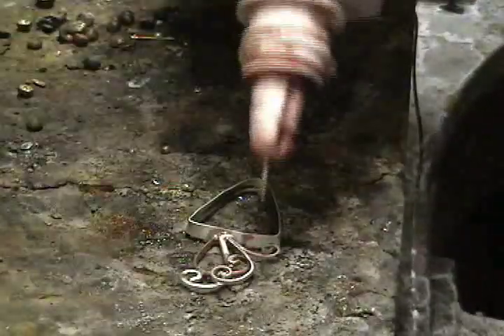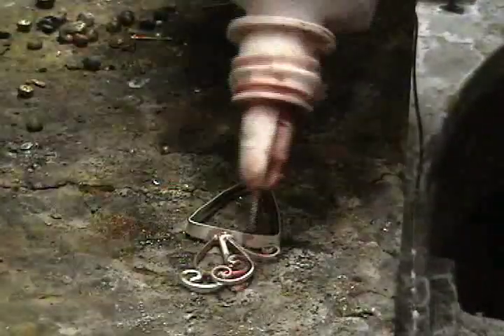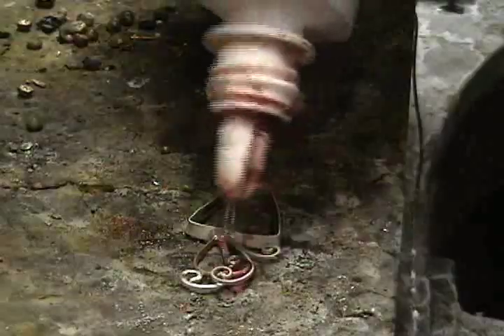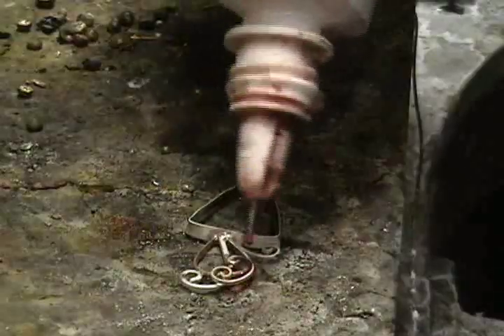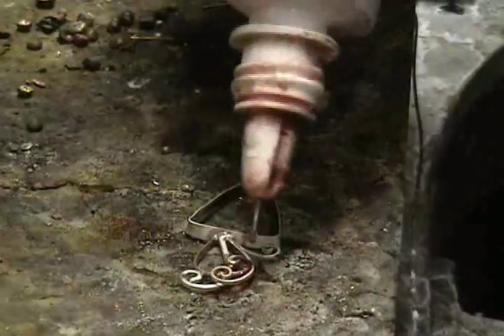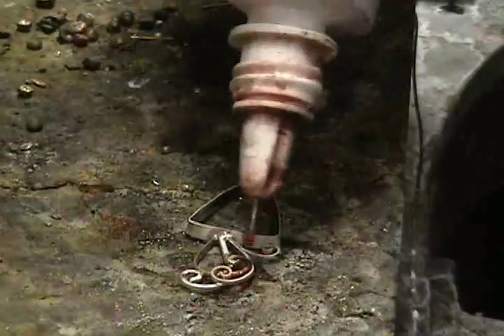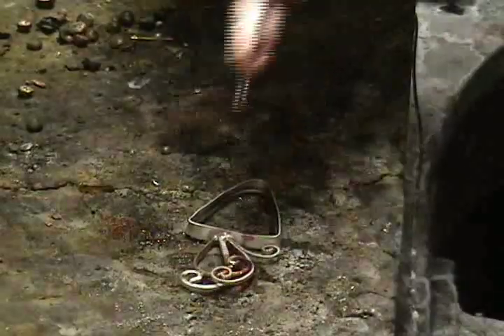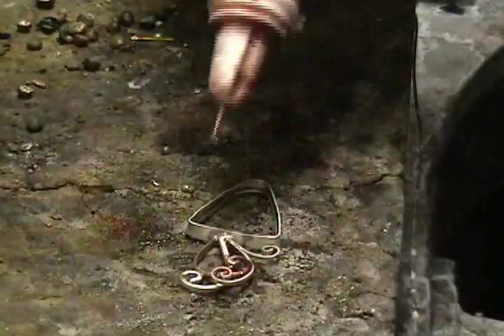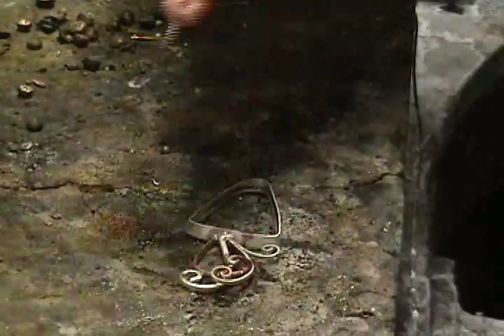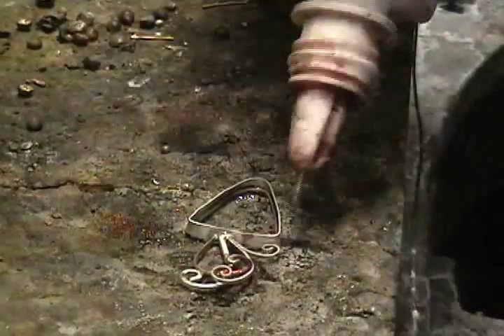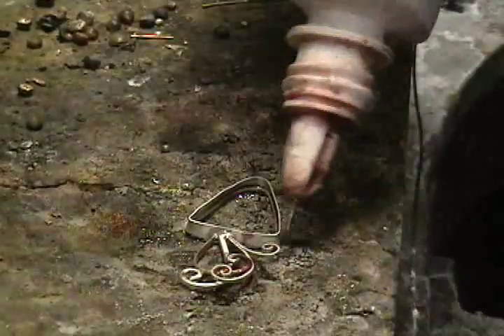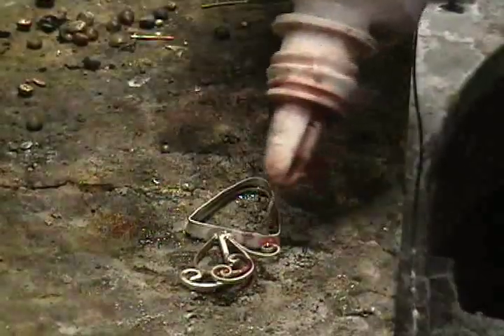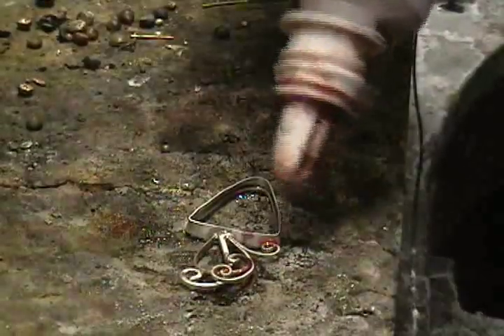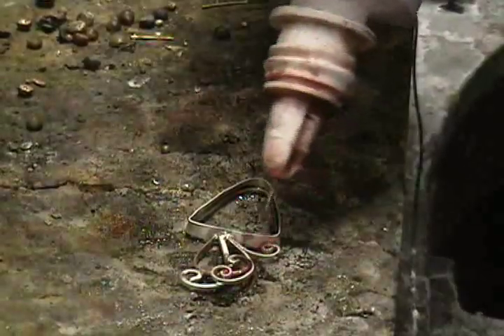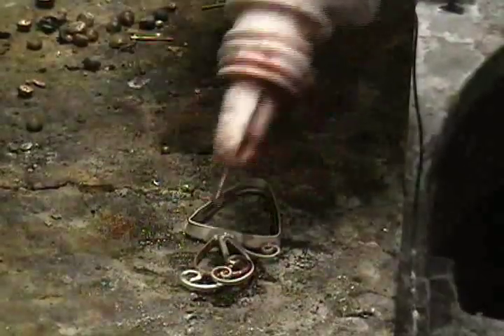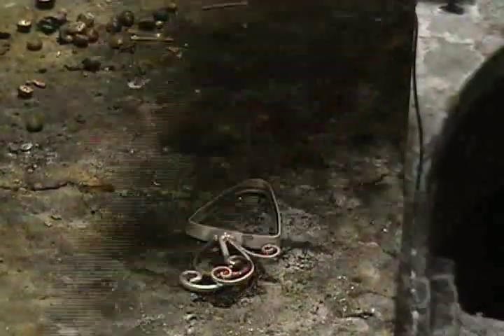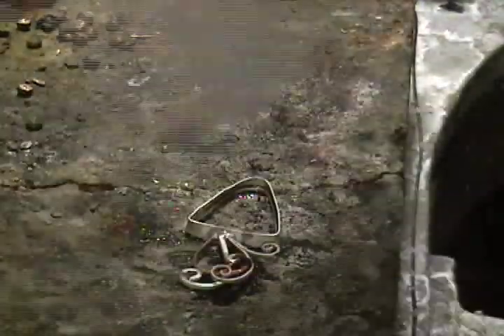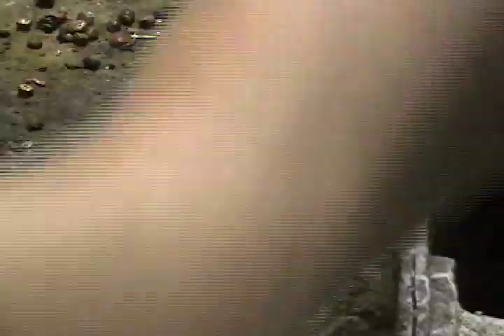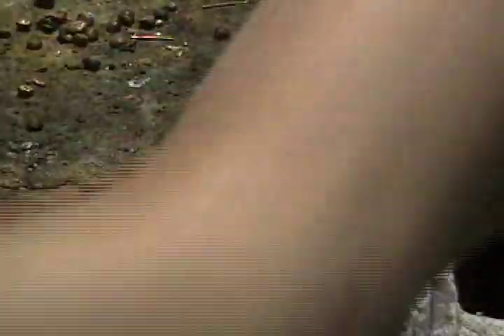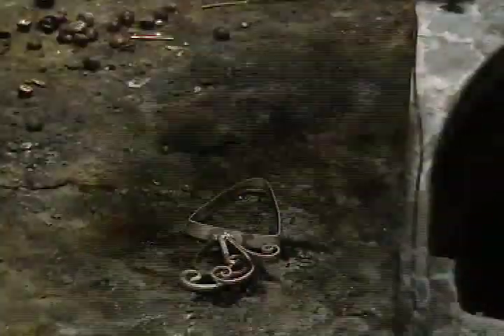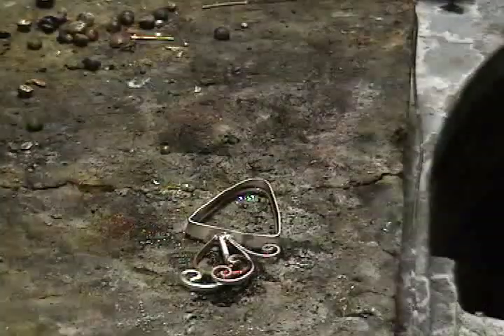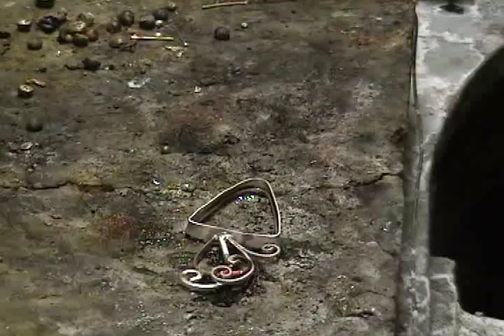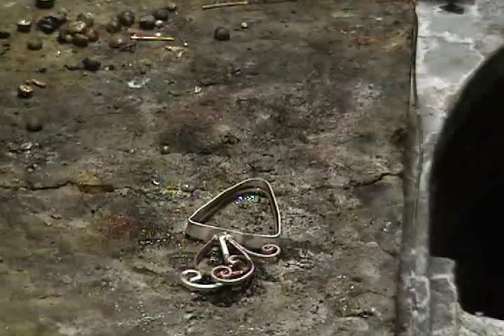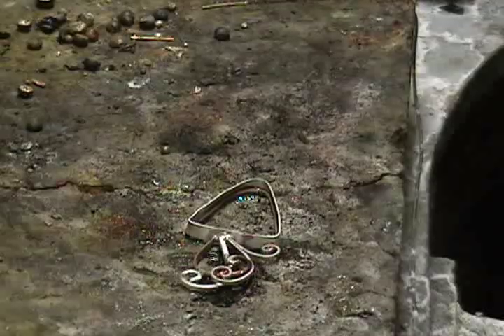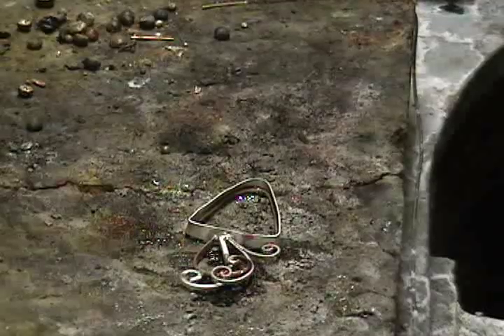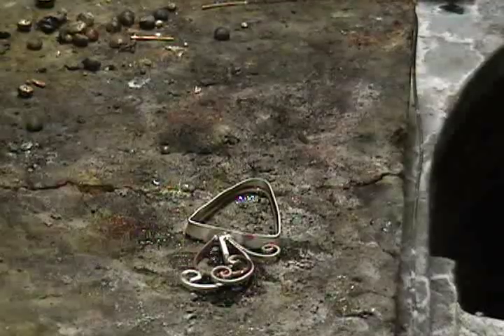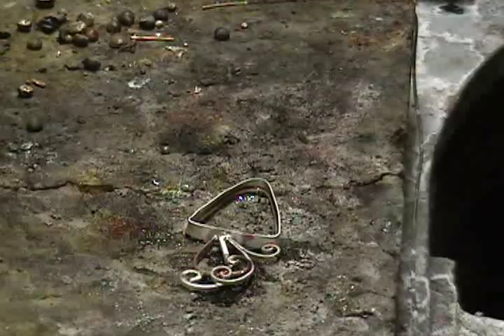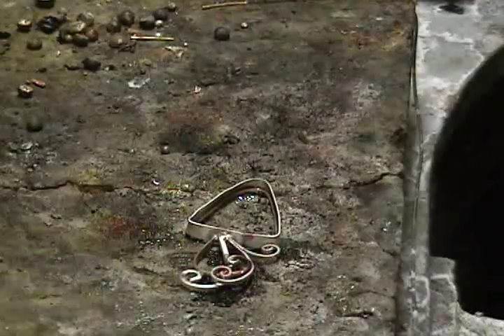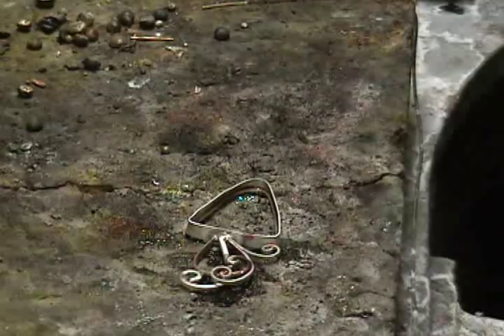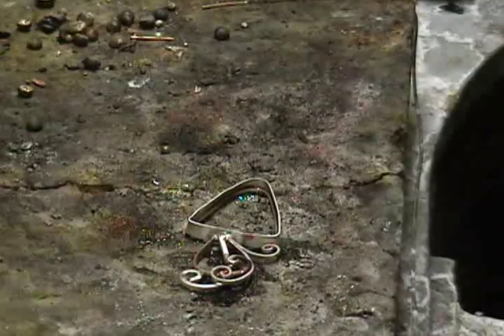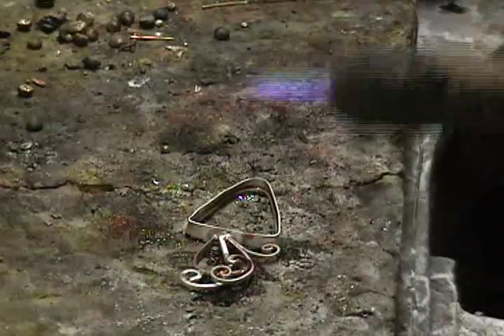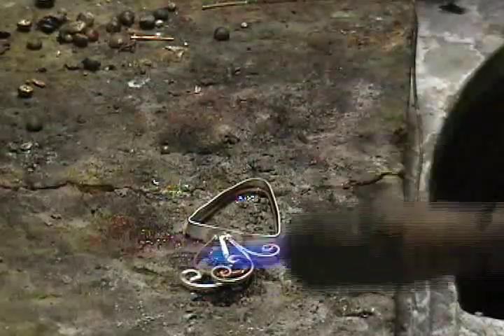Now we reshape the other two spirals the way we want them. We get them ready, and we go through the process again.